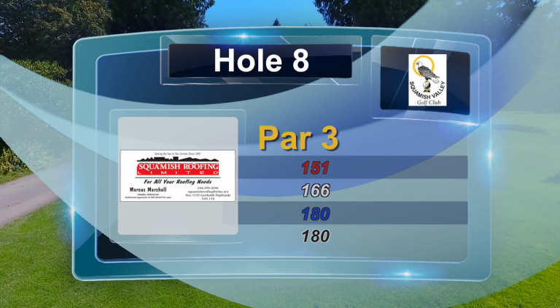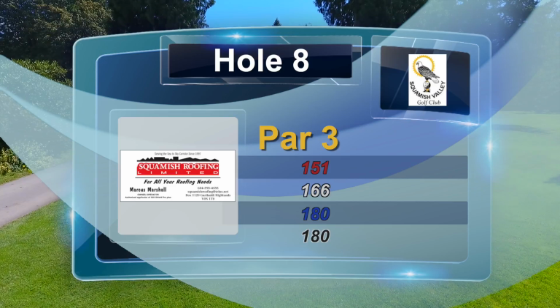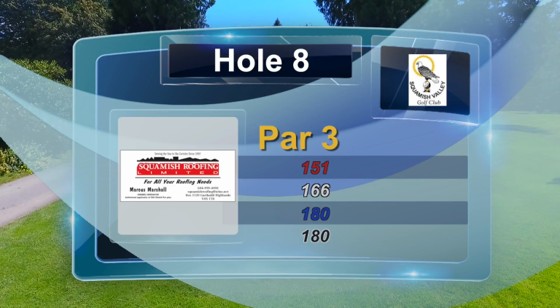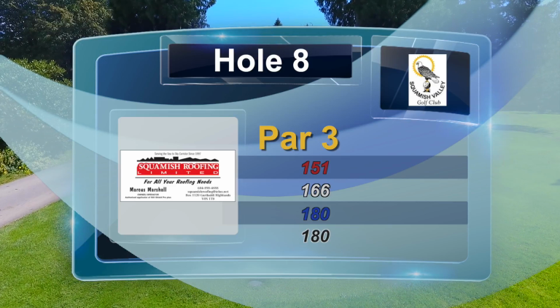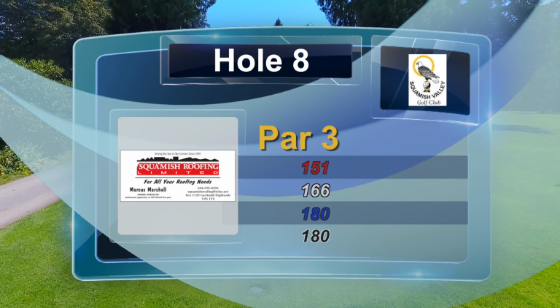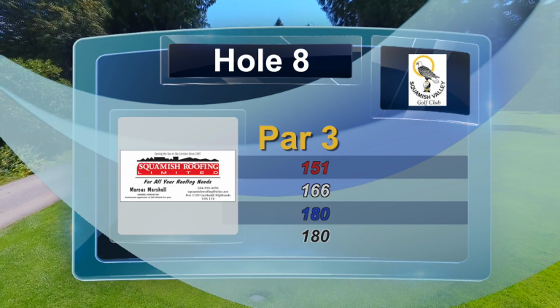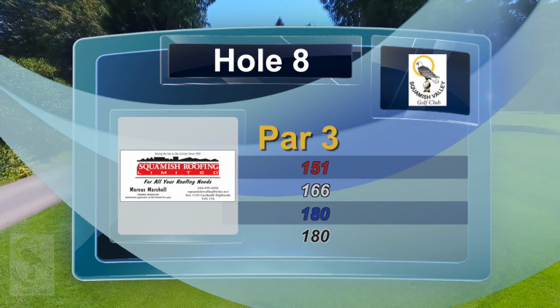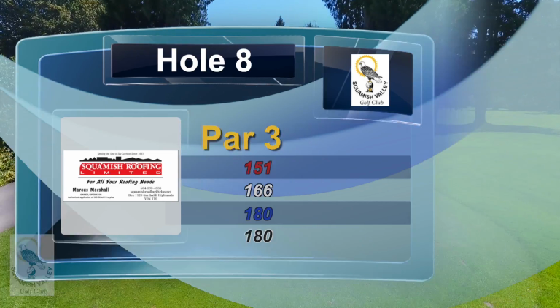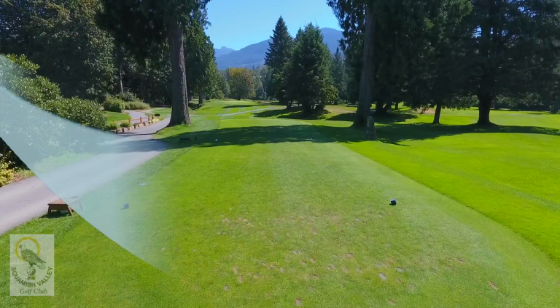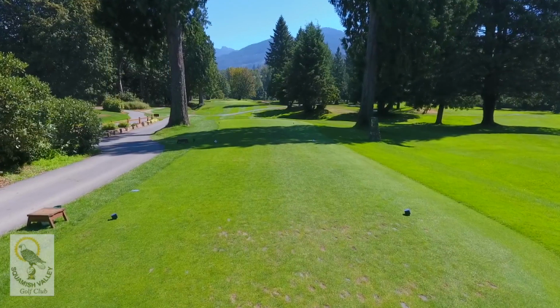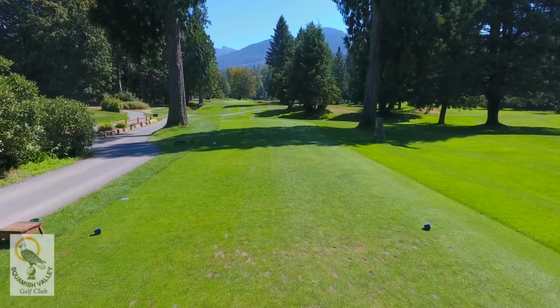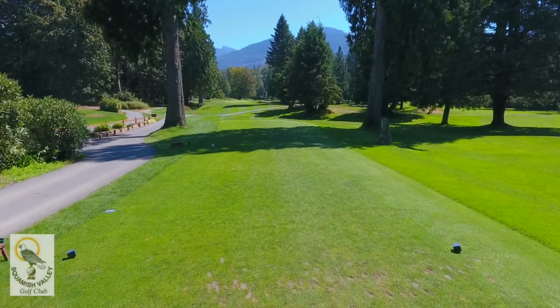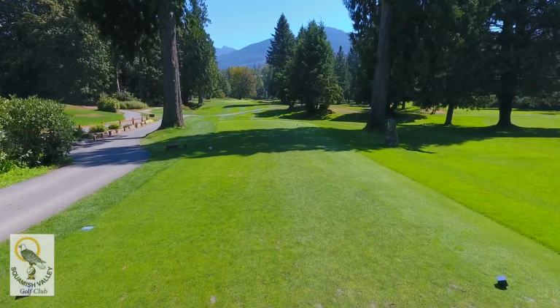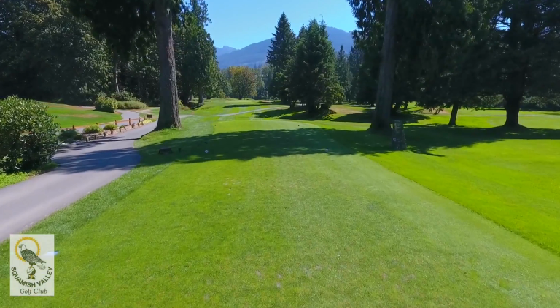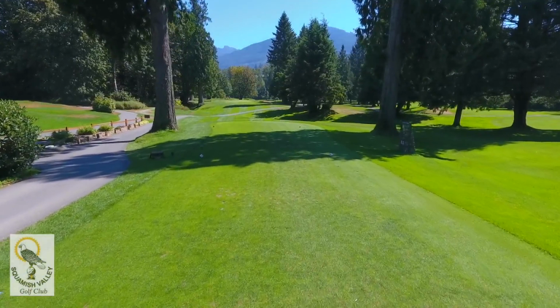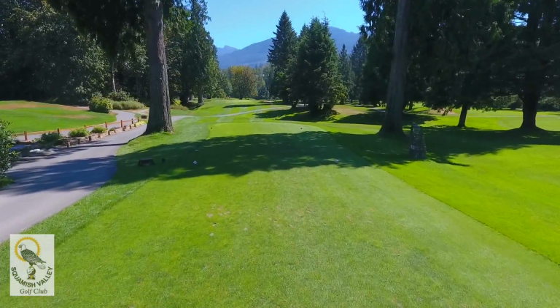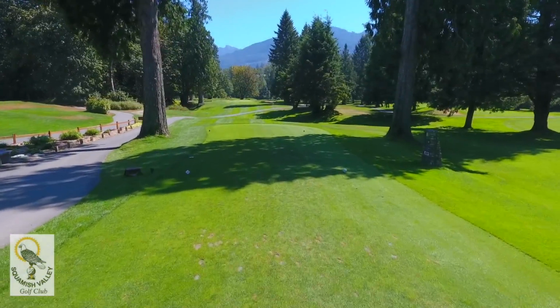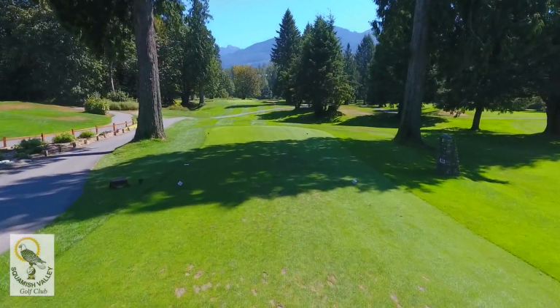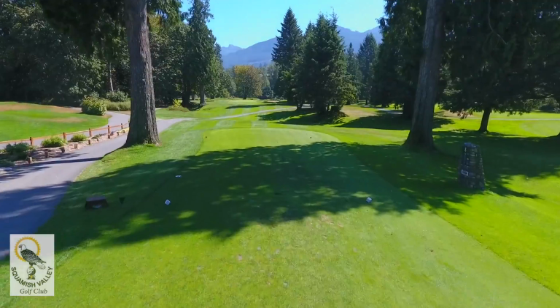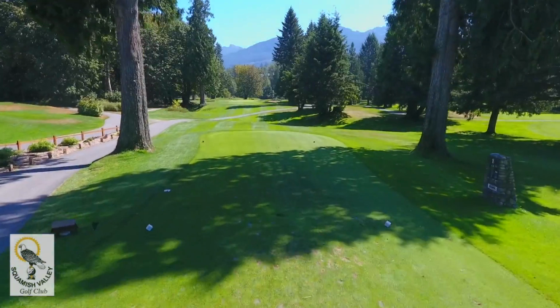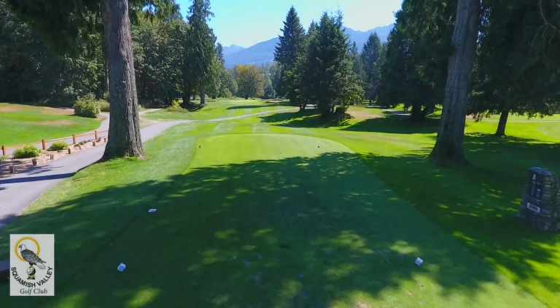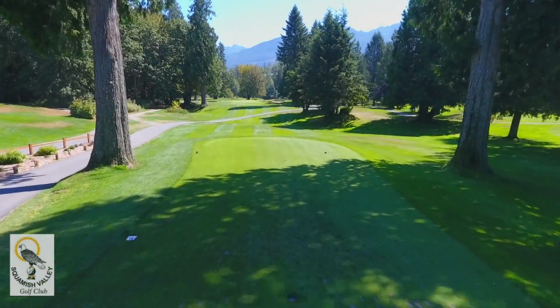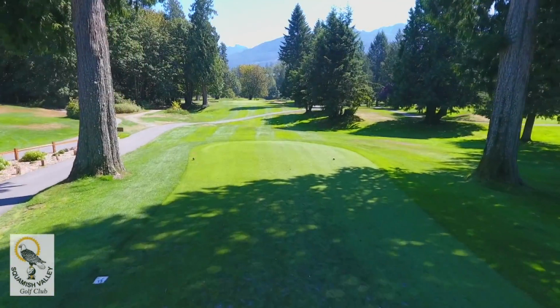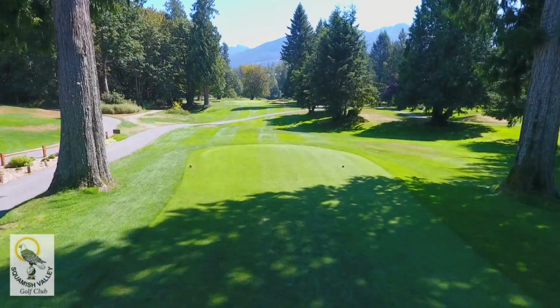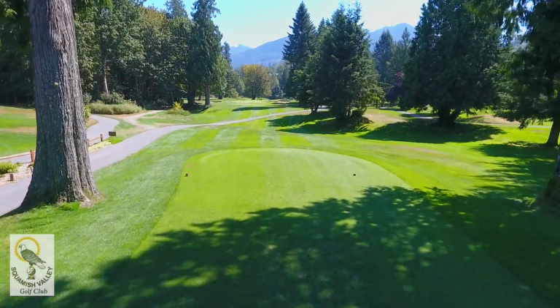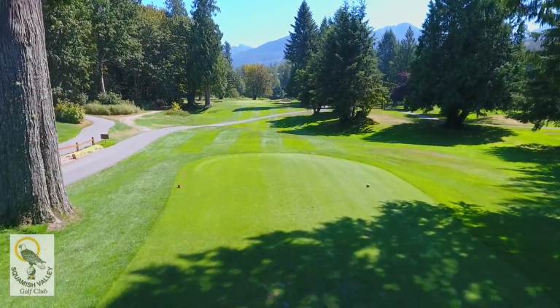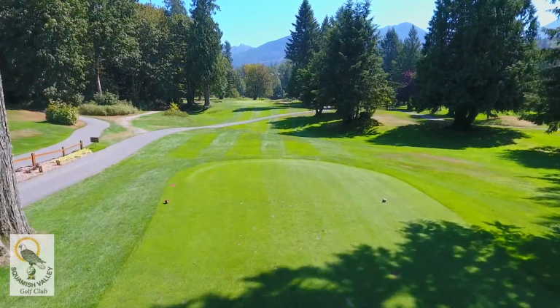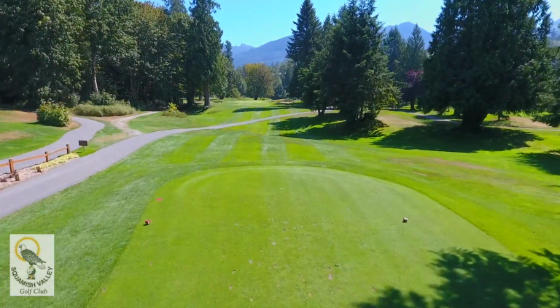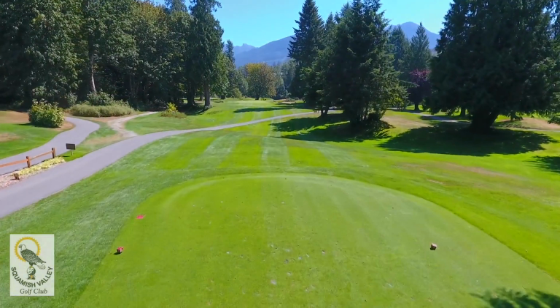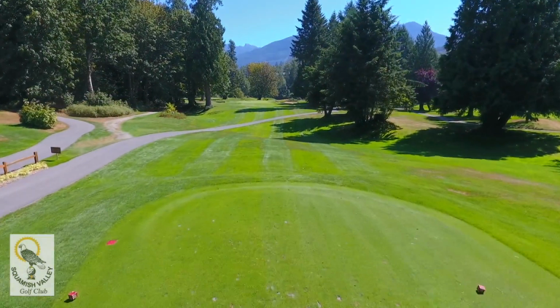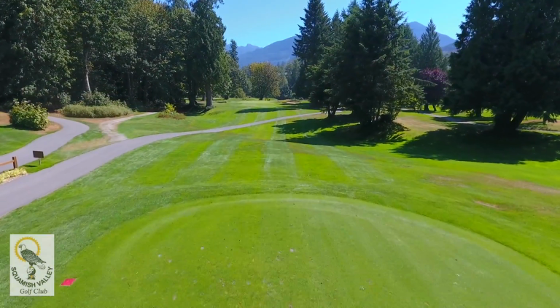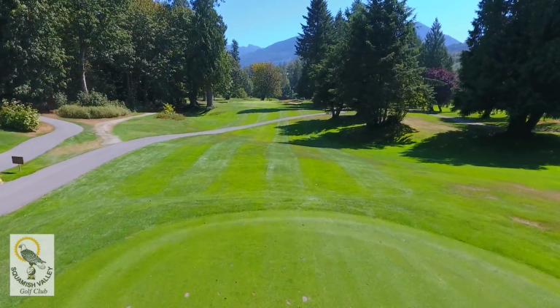The eighth hole here at the Squamish Valley Golf Course is a great par 3 playing at 180 yards. This hole will test your long iron or fairway wood tee shots.